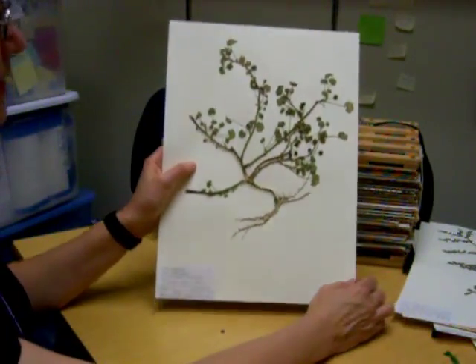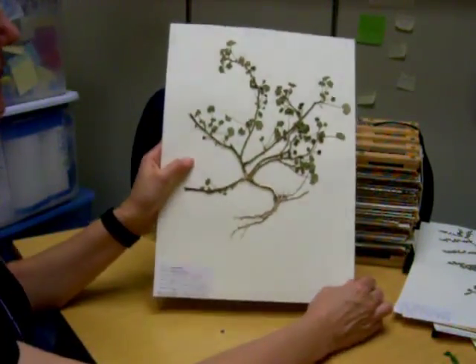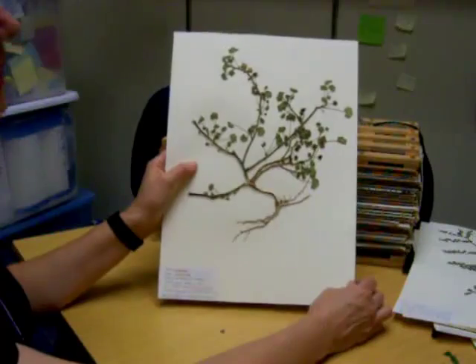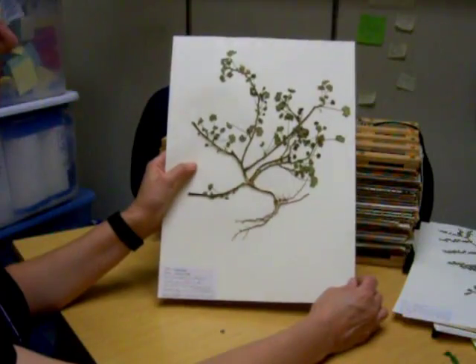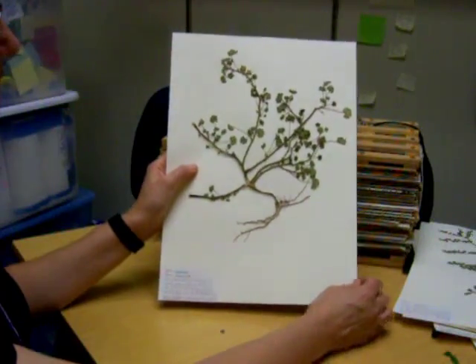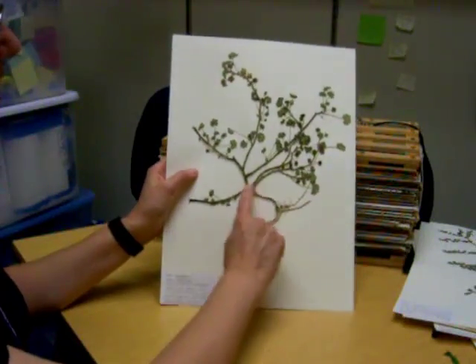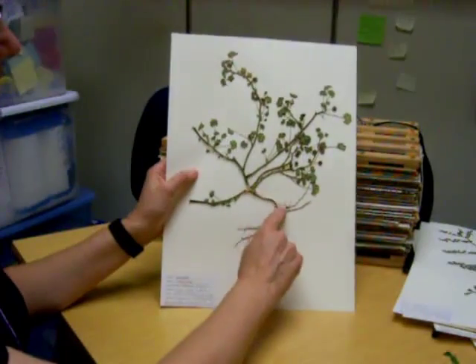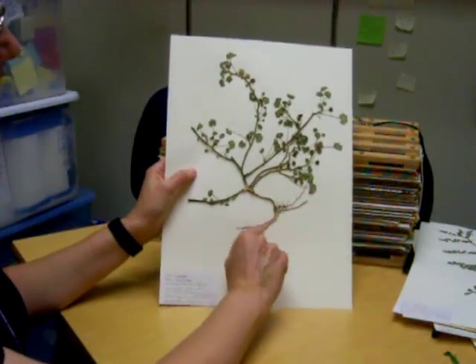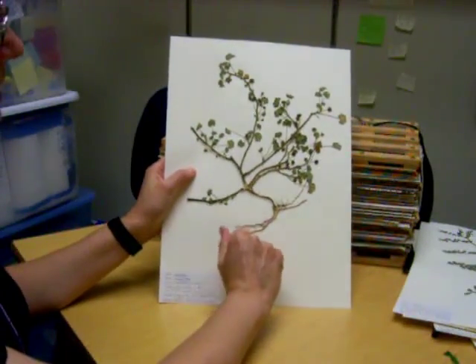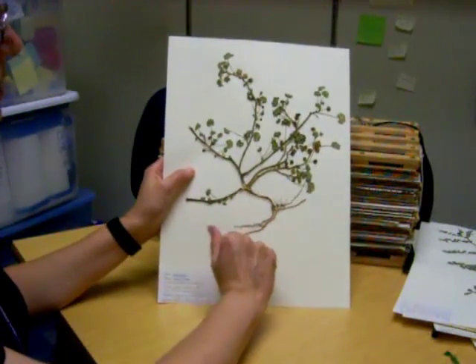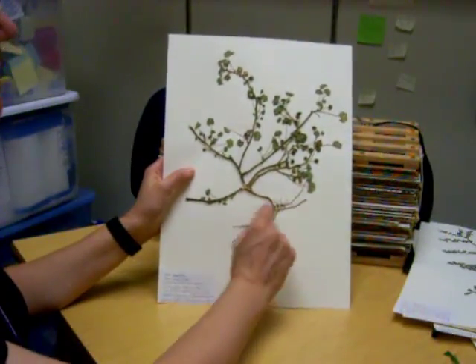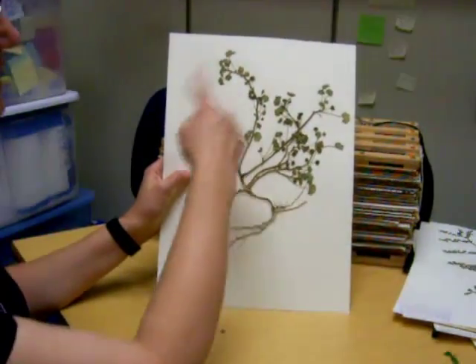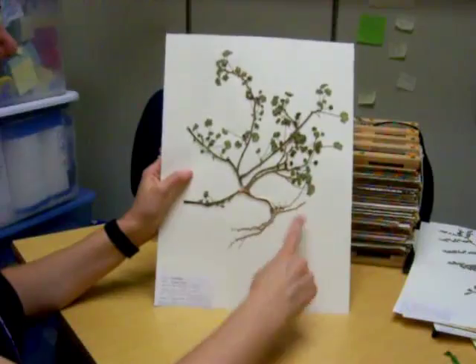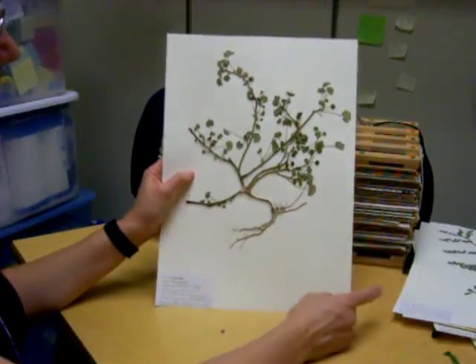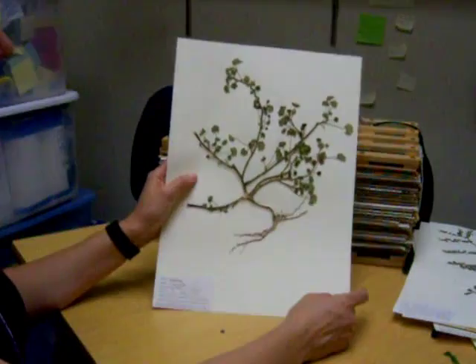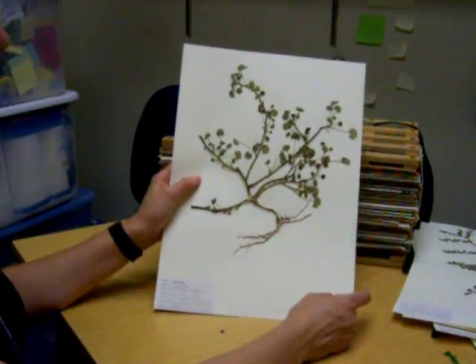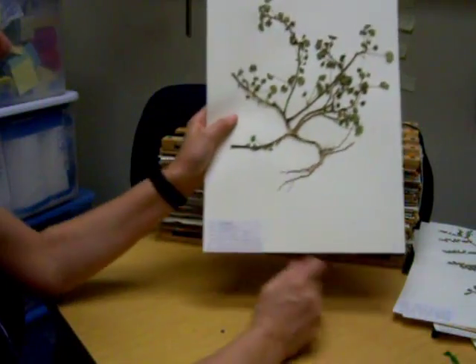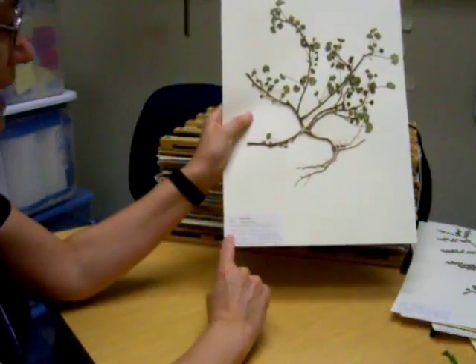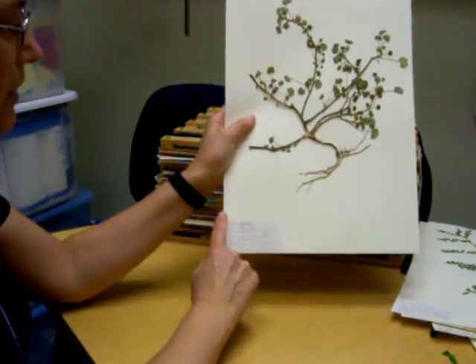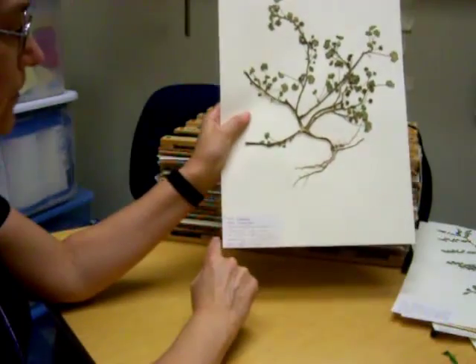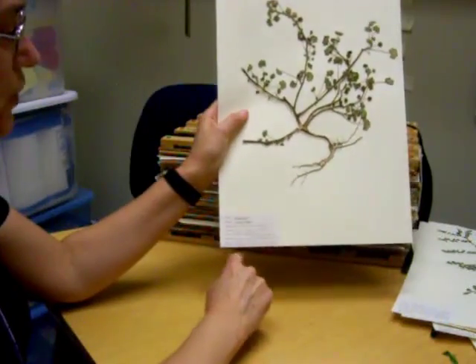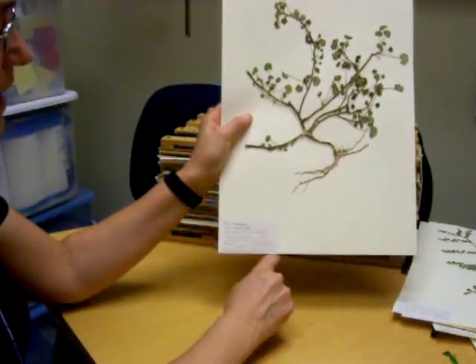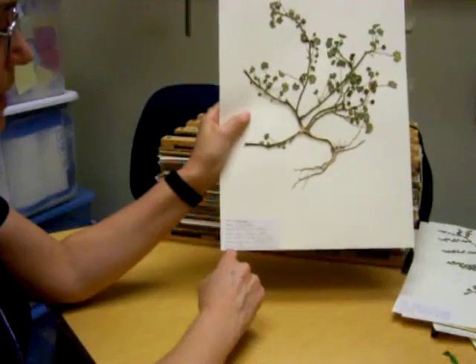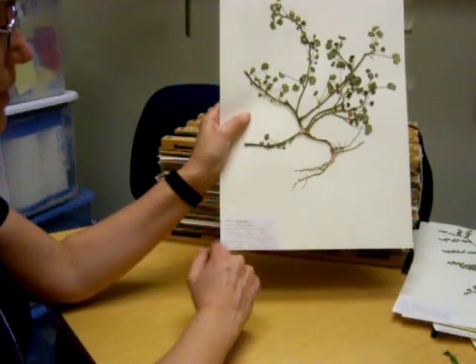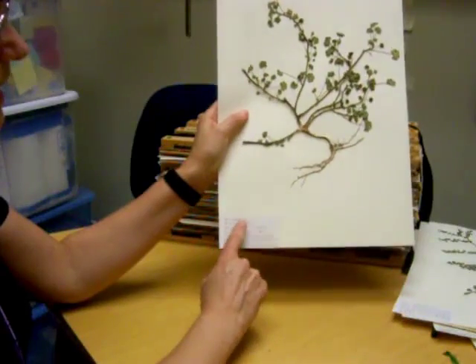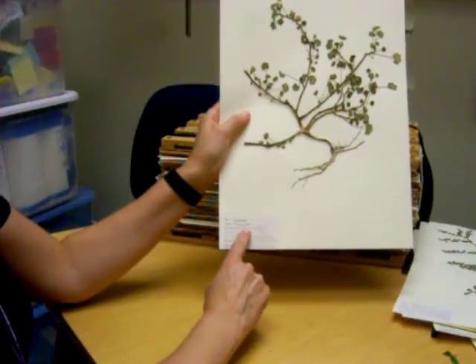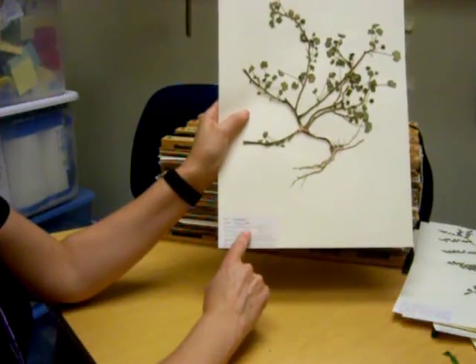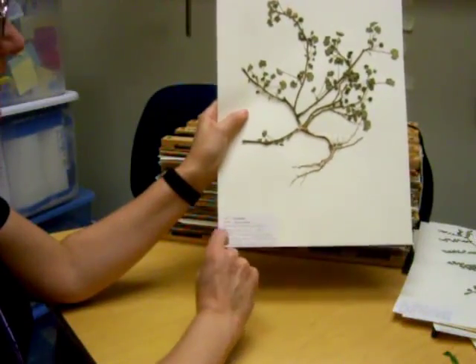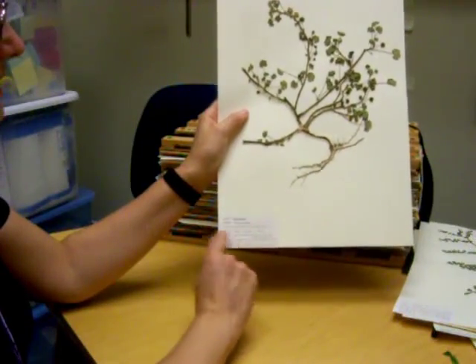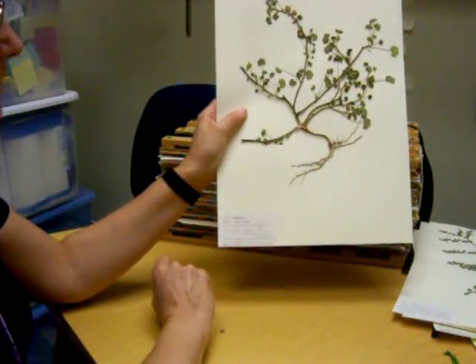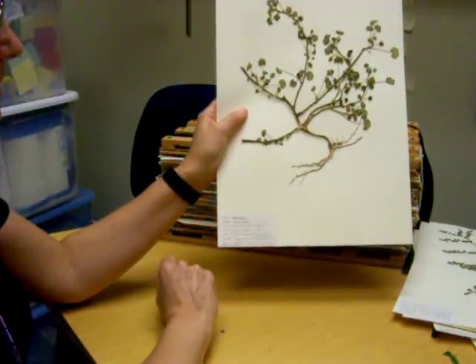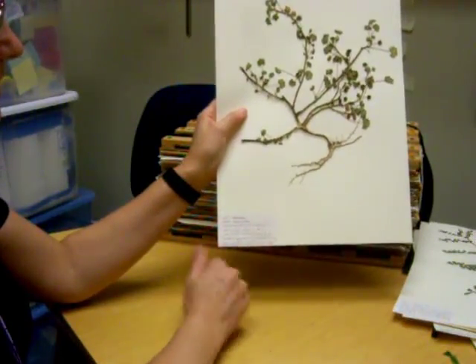So that's kind of what we're aiming for. This one has nice clean roots on it and it stays on the whole sheet. Down here in the flush lower left corner is the label, and that's exactly what we want to see.